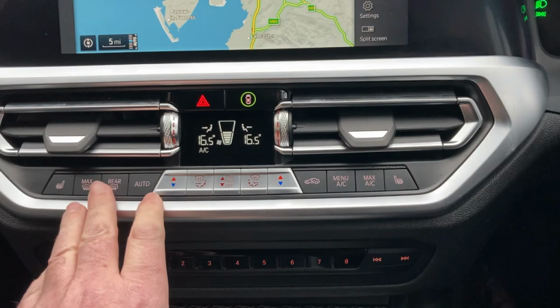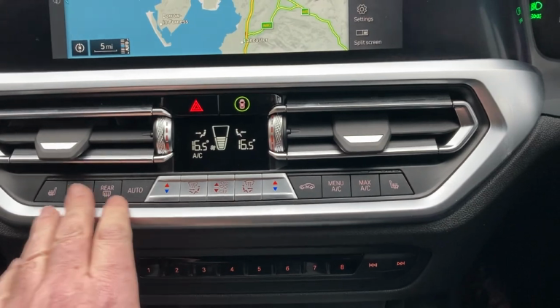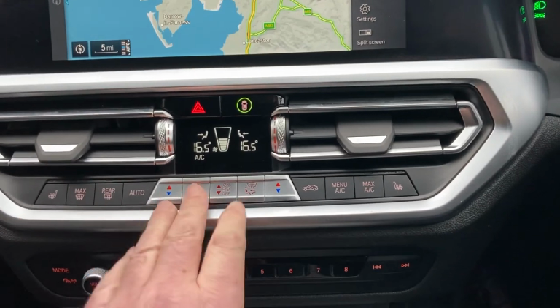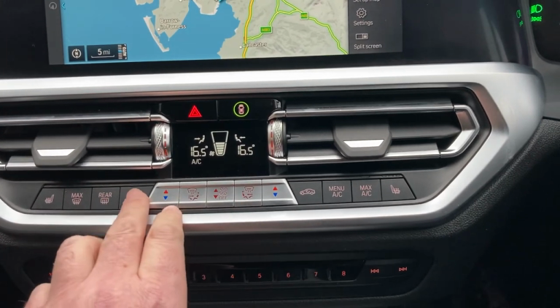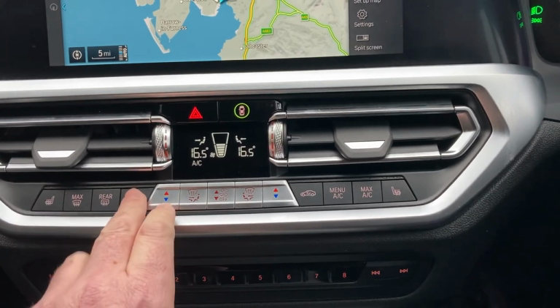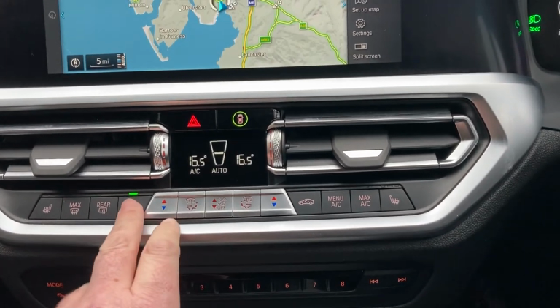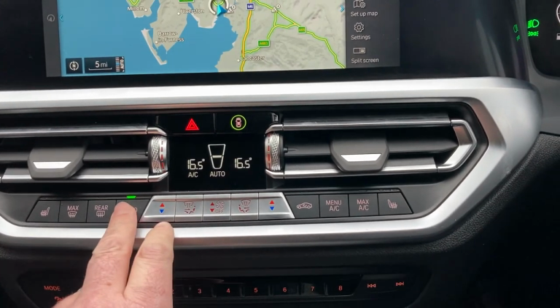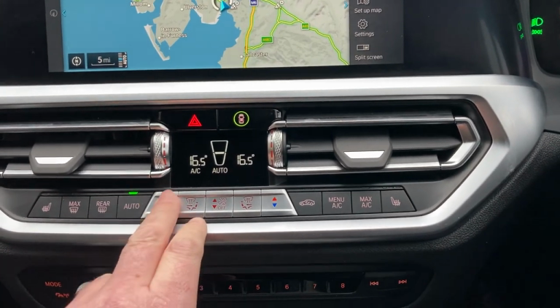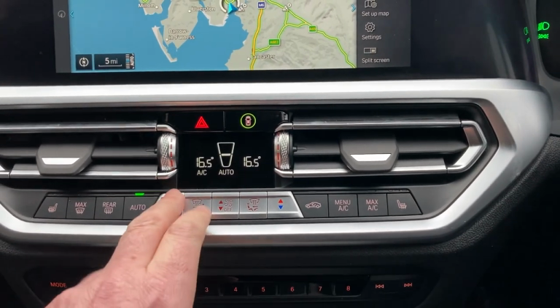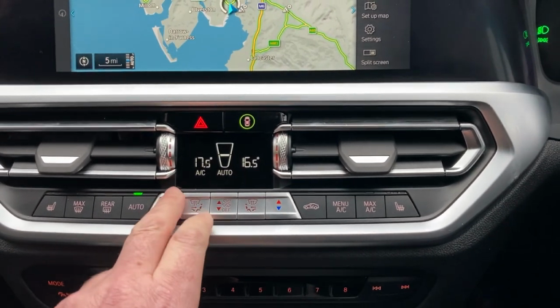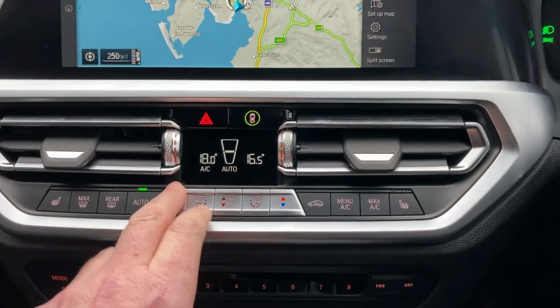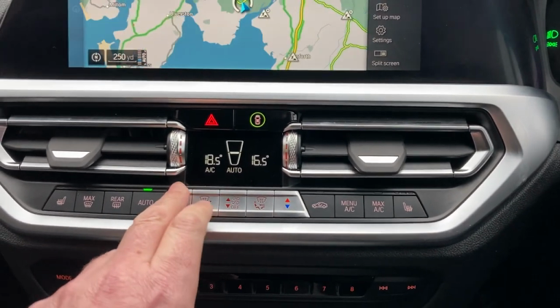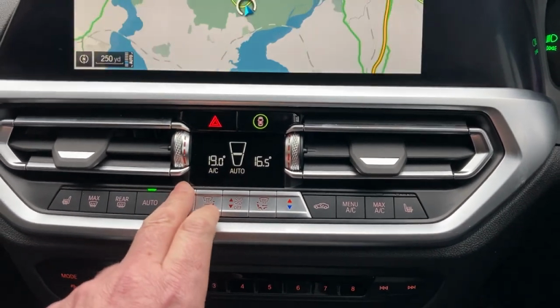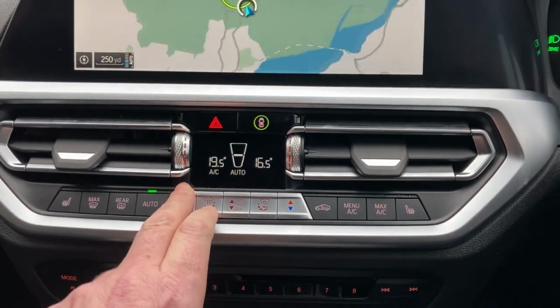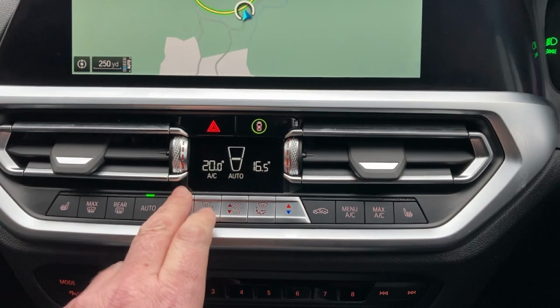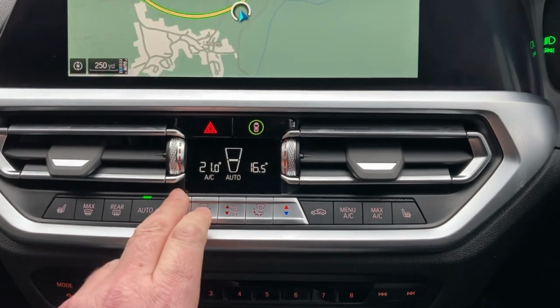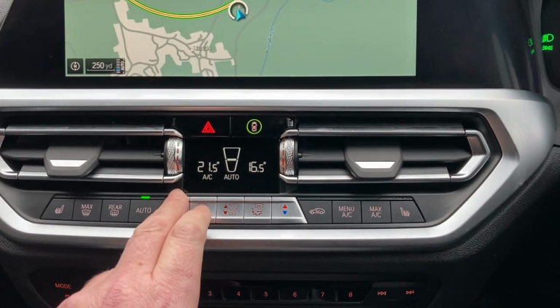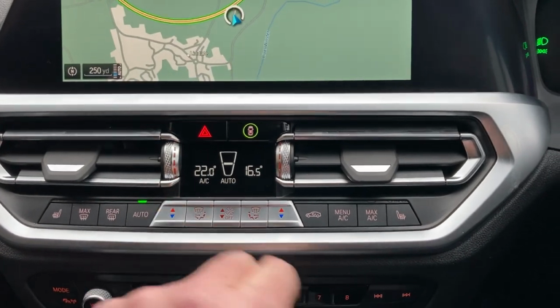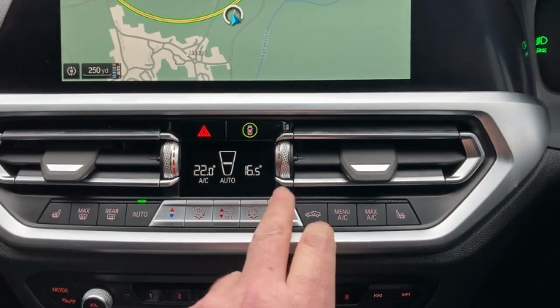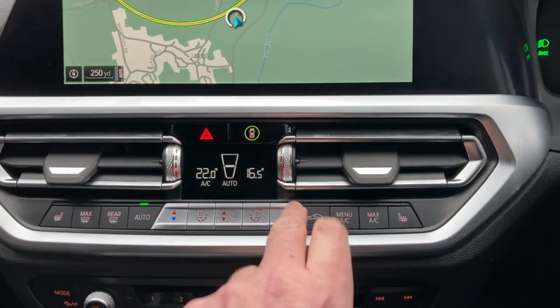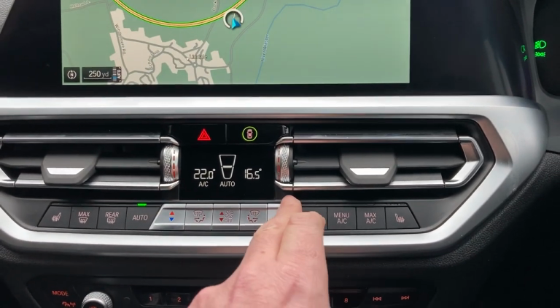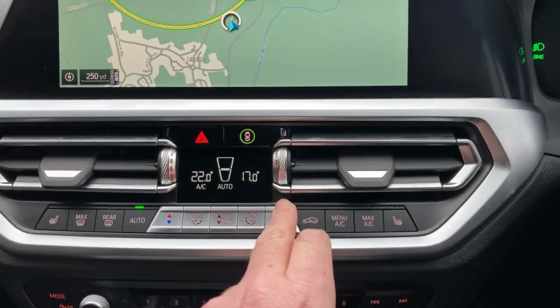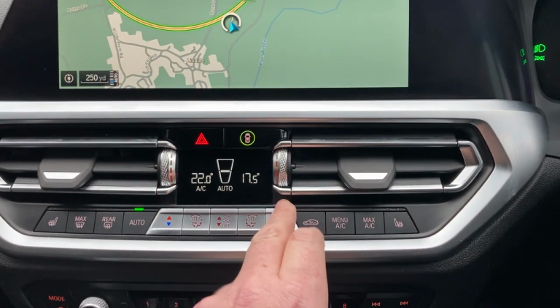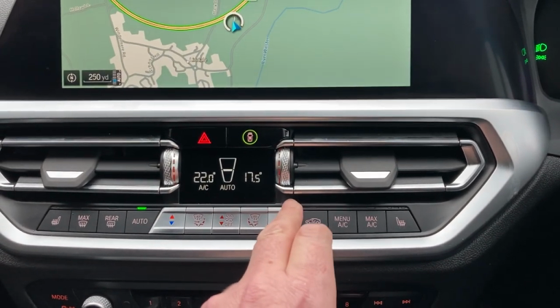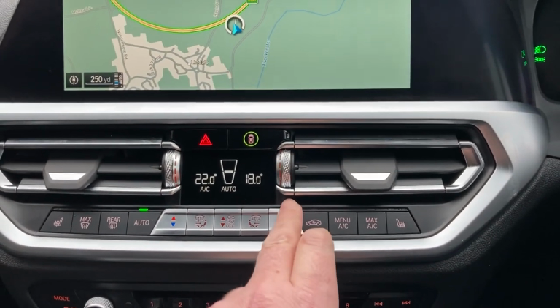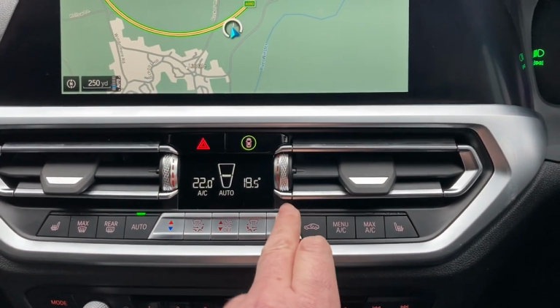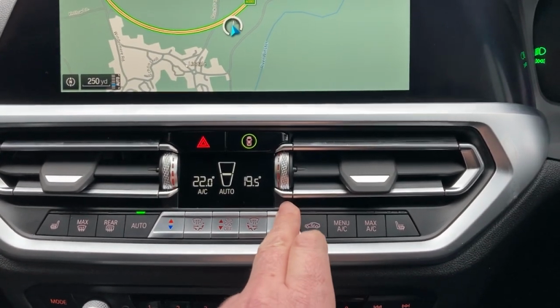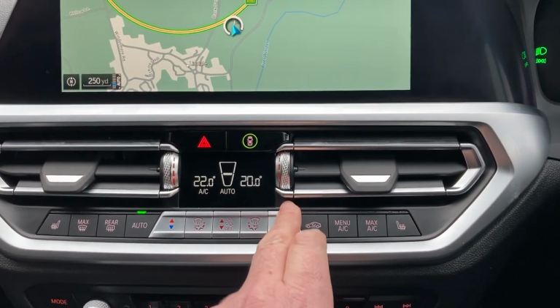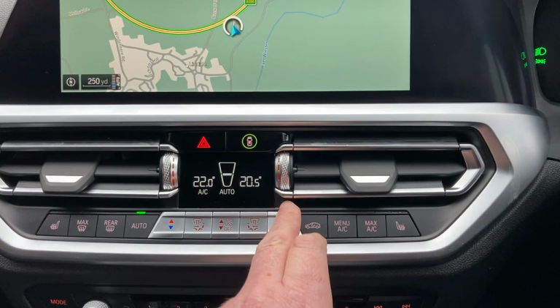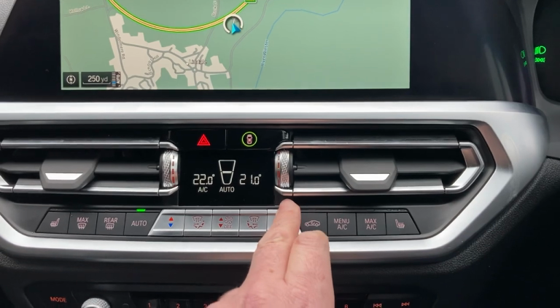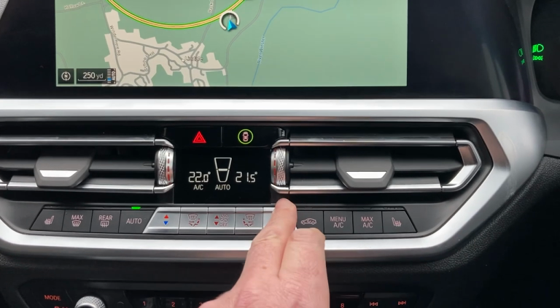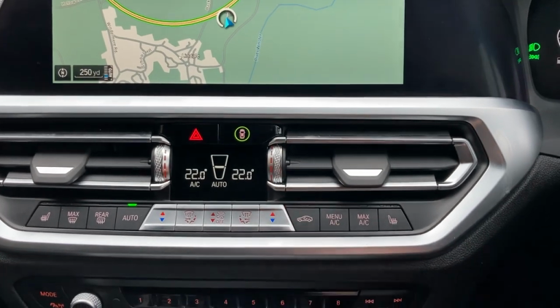Below that we've got dual-zone climate control, so your passenger can have a different temperature to the driver. I'll just turn that up a little bit — it gets a bit chilly today — and make them all matching.